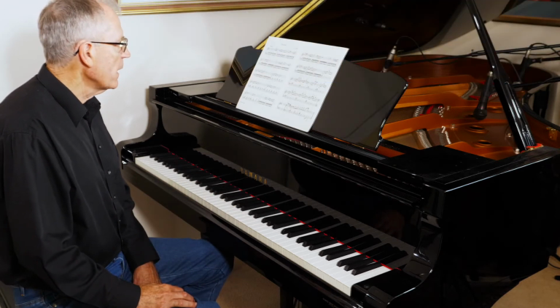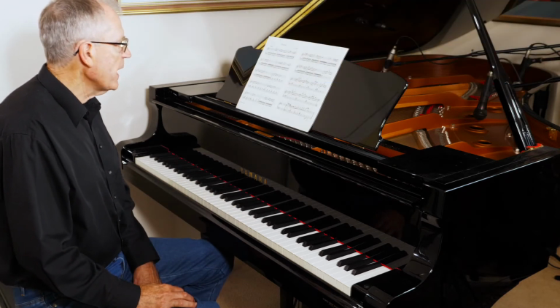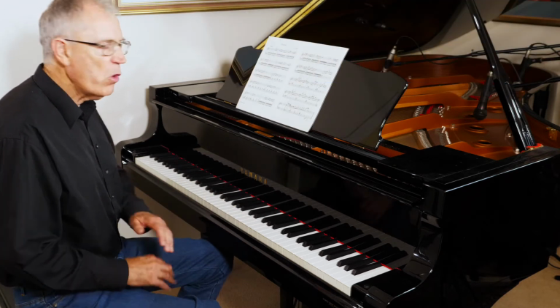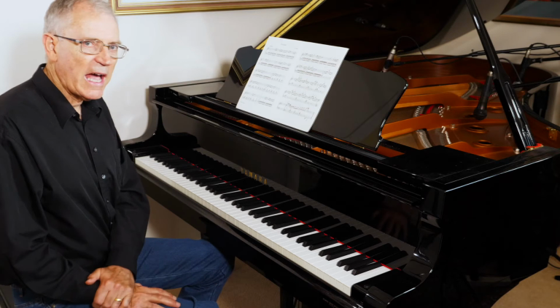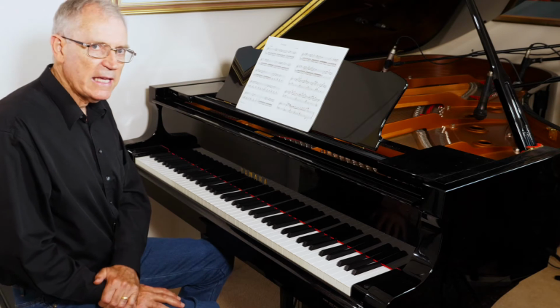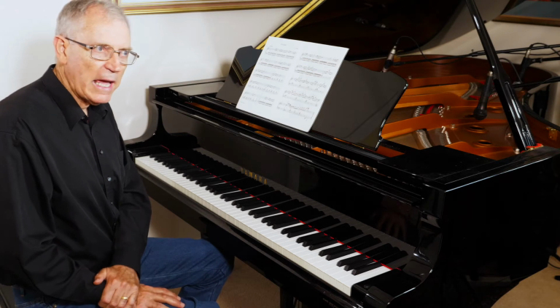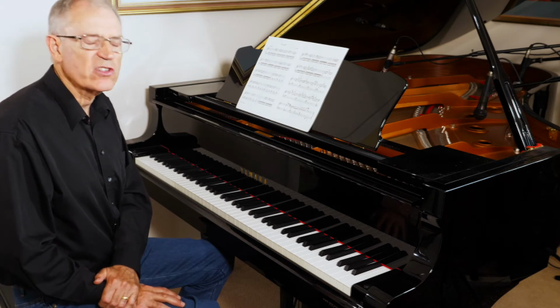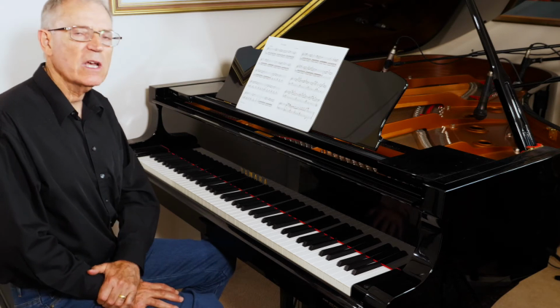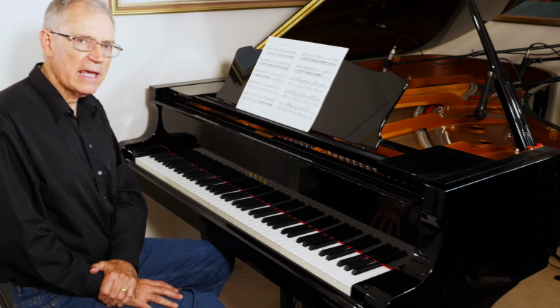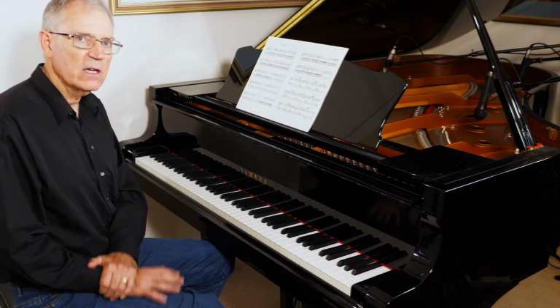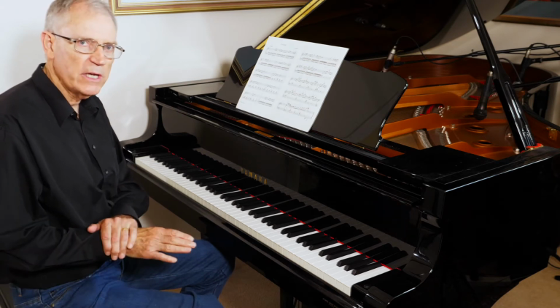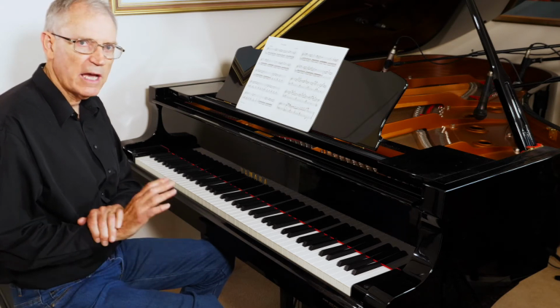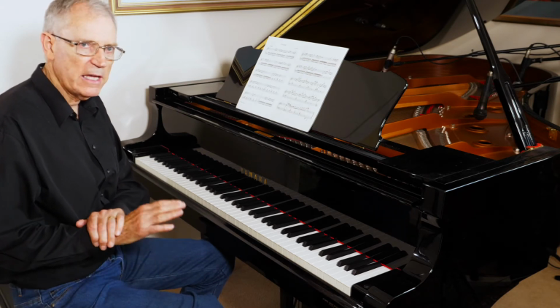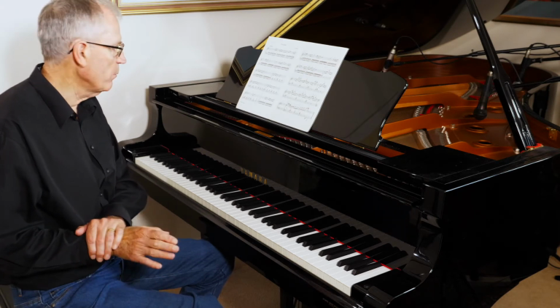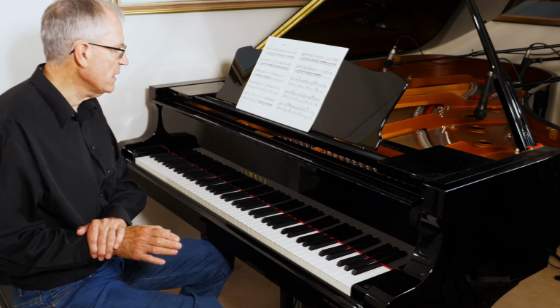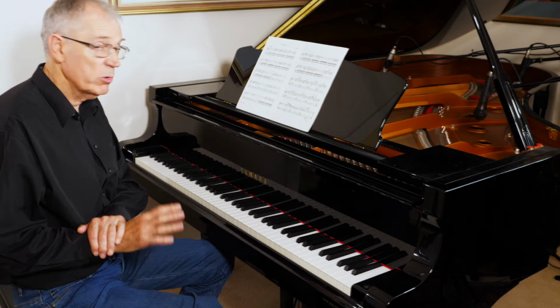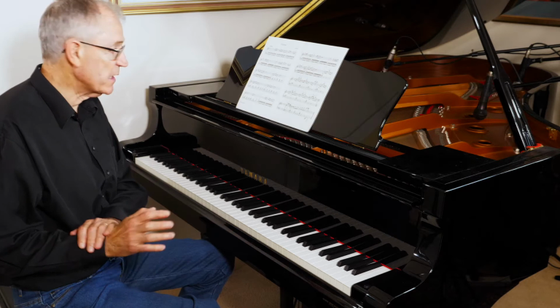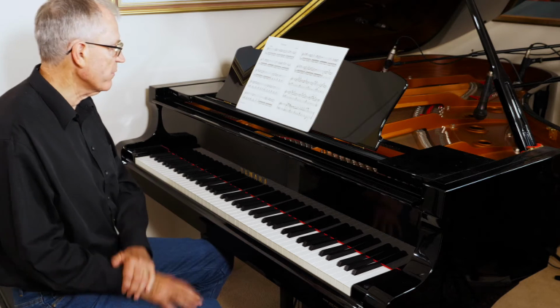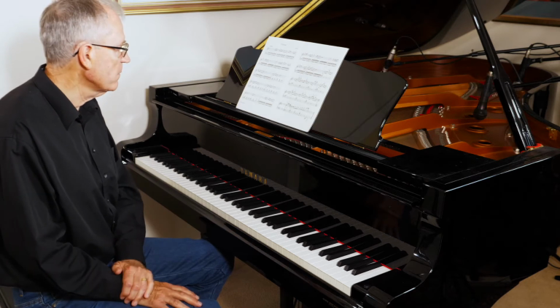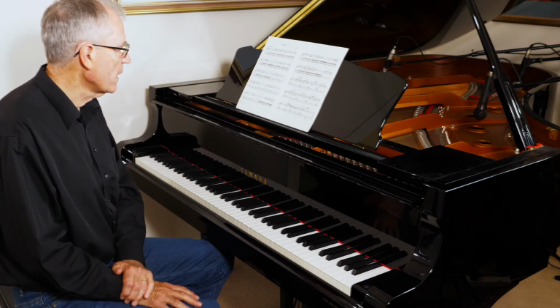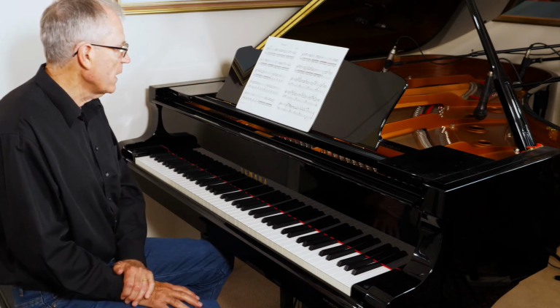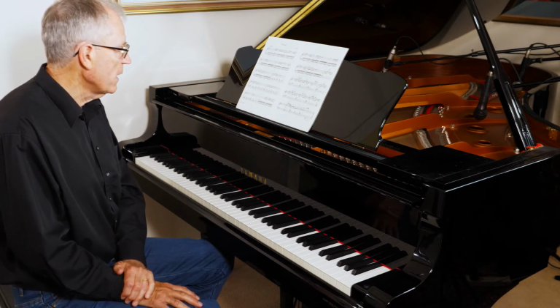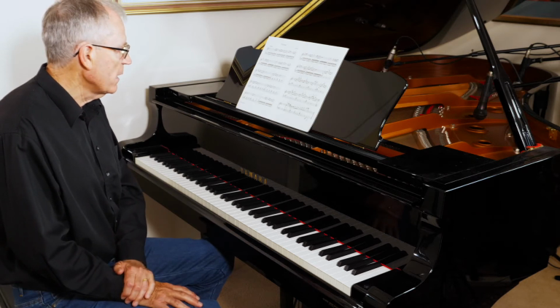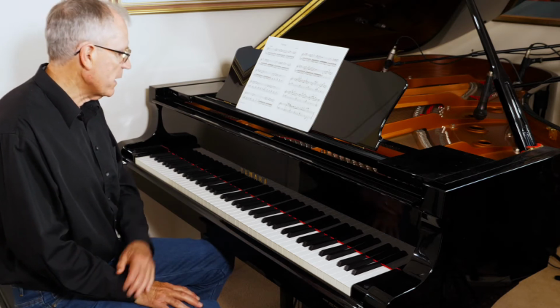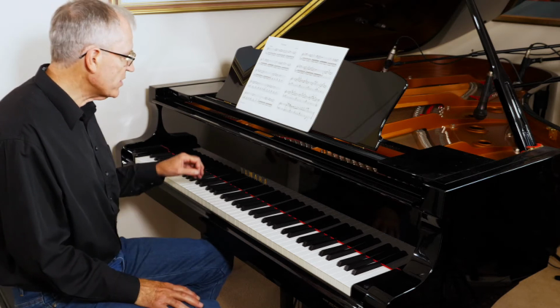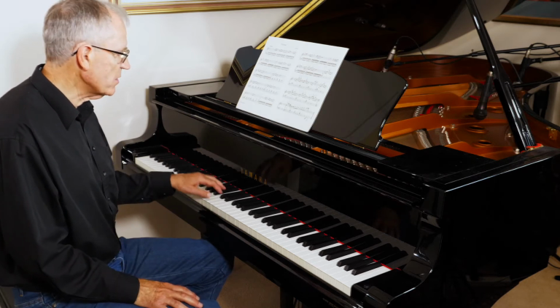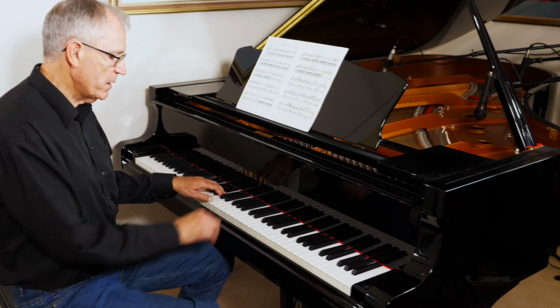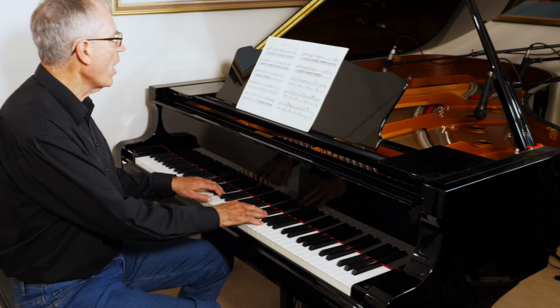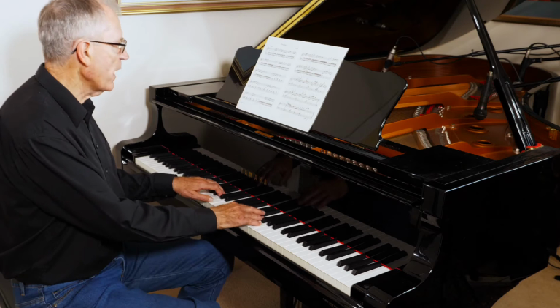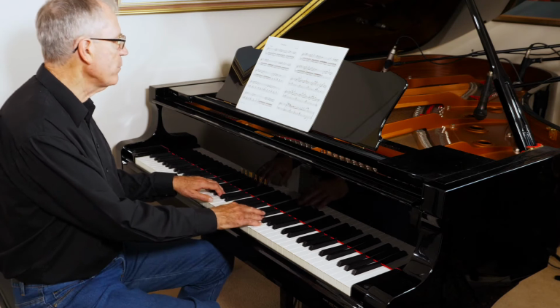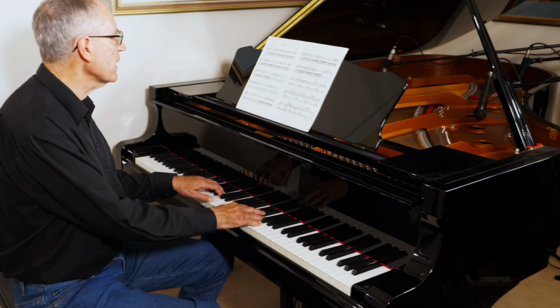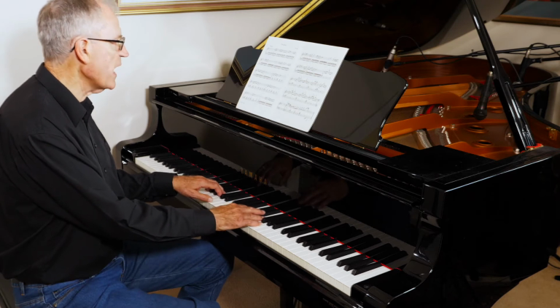Now the form is A-B-A-B, which is fairly straightforward. The B section — I'll play at bar 10.